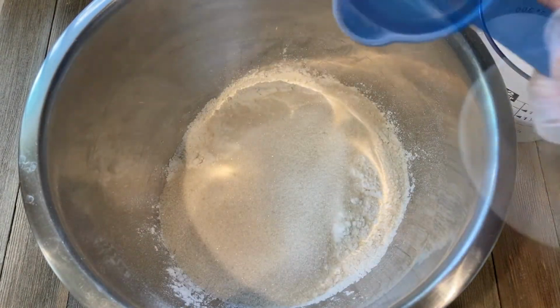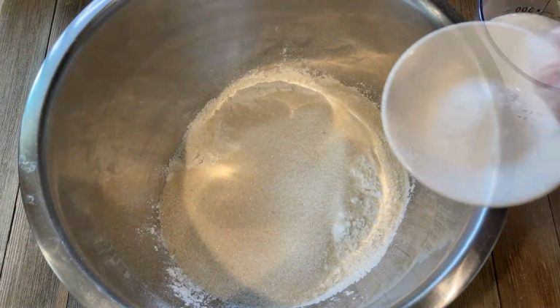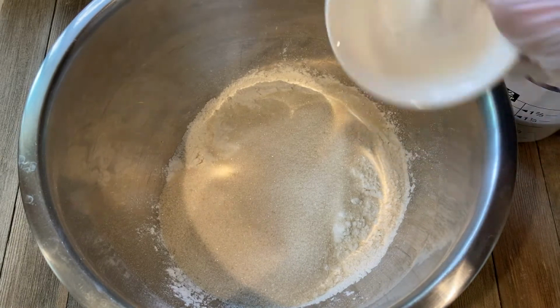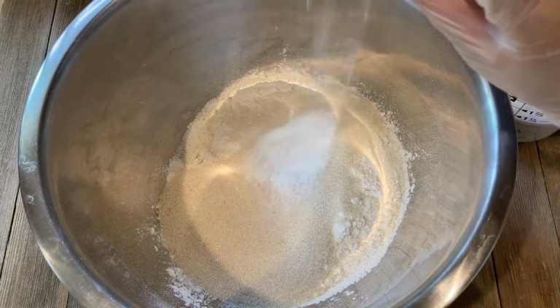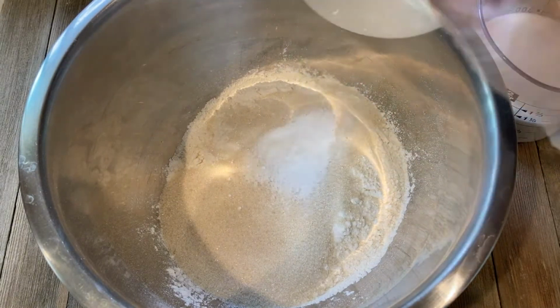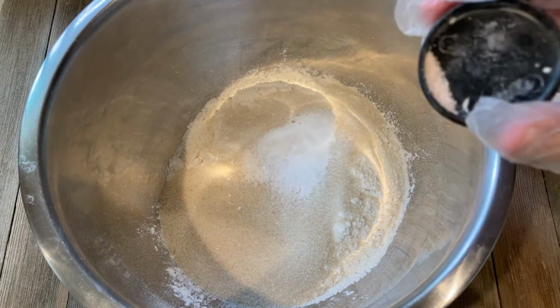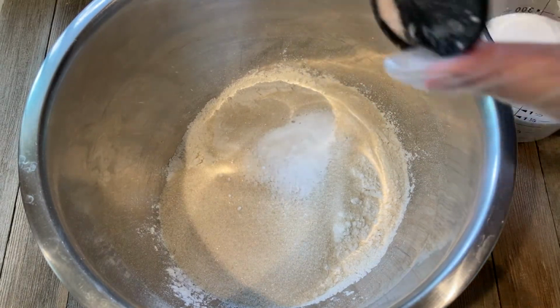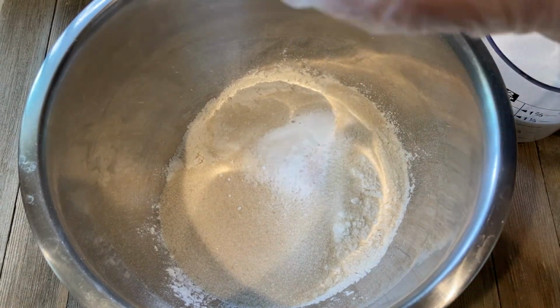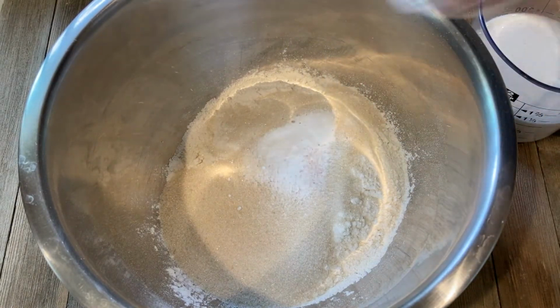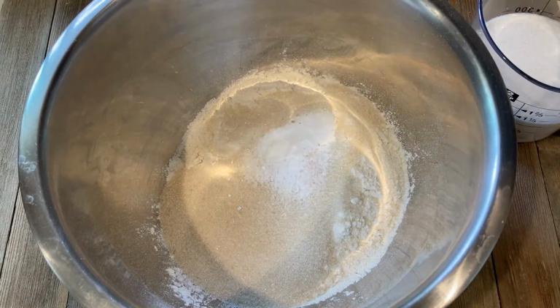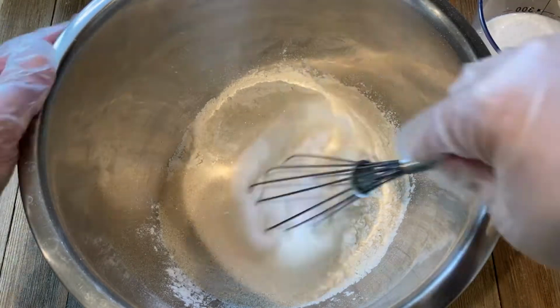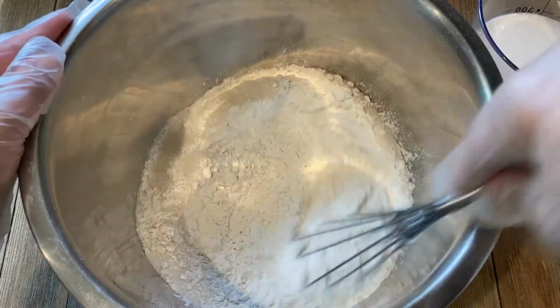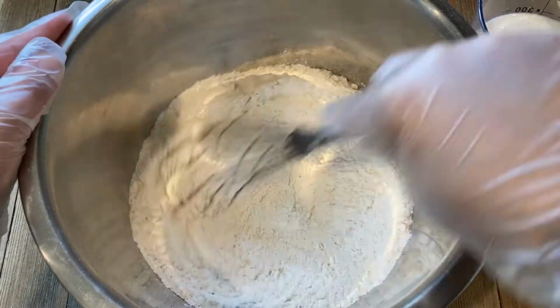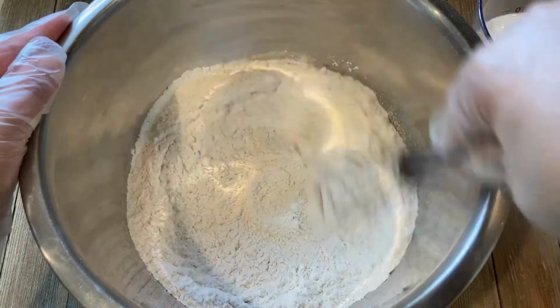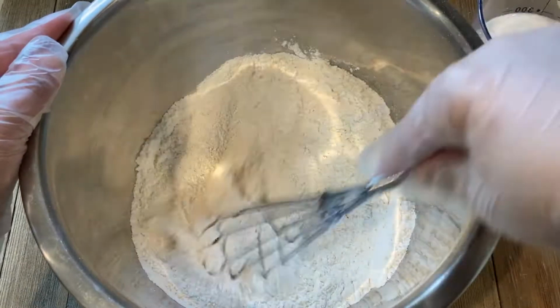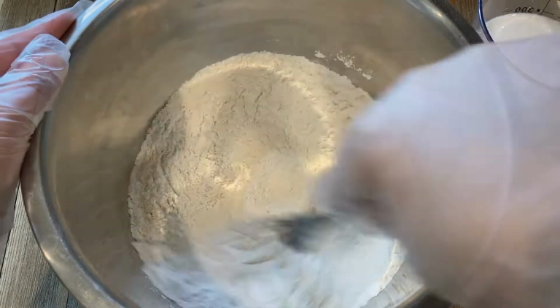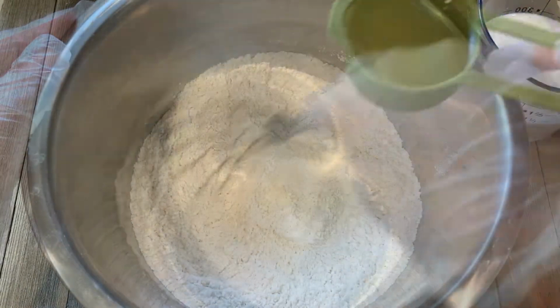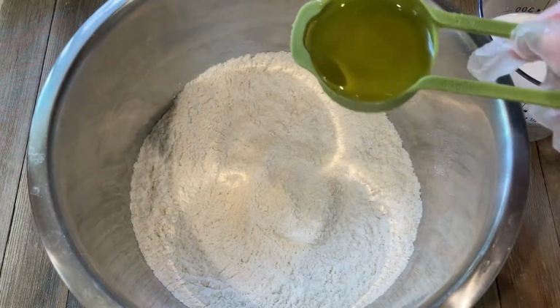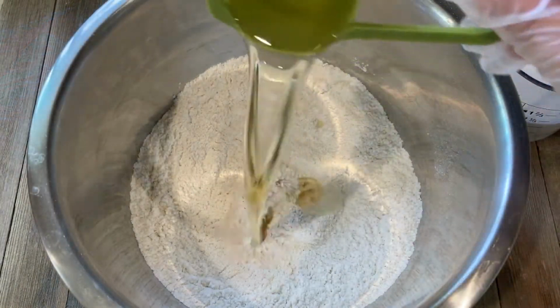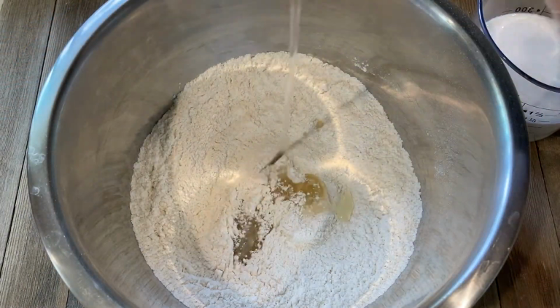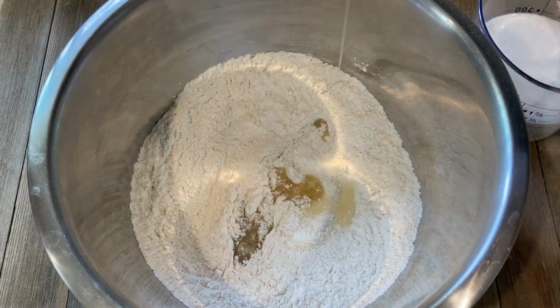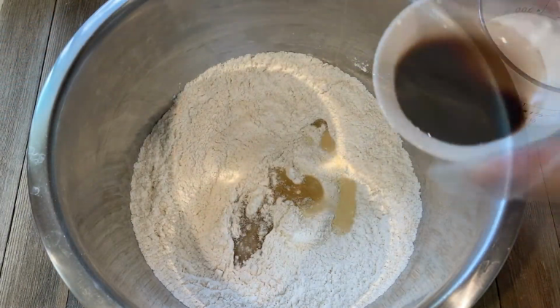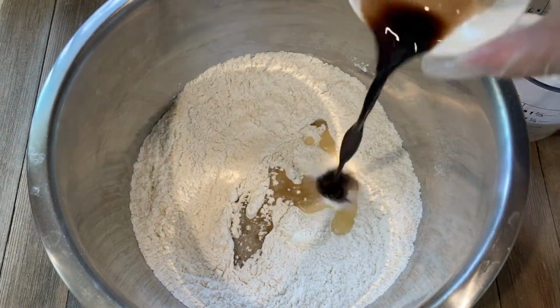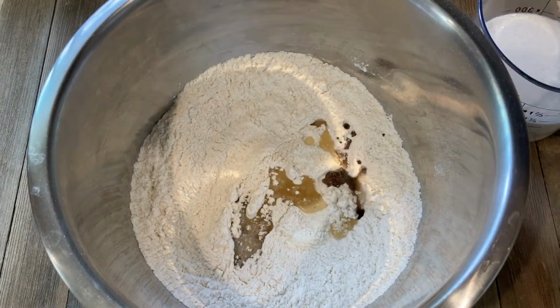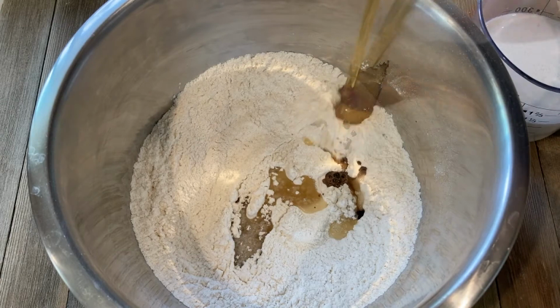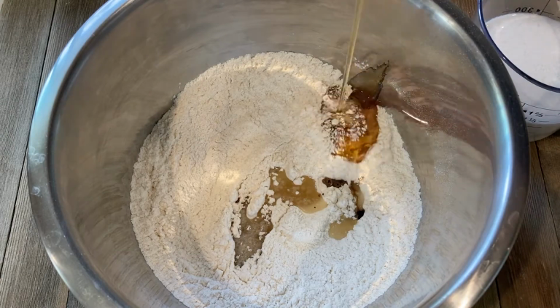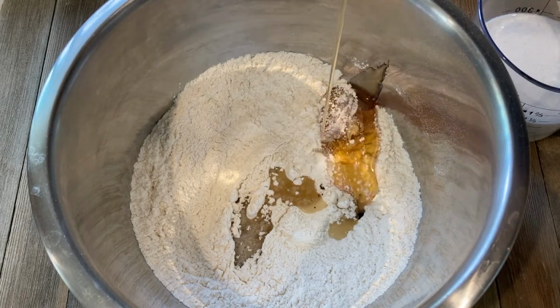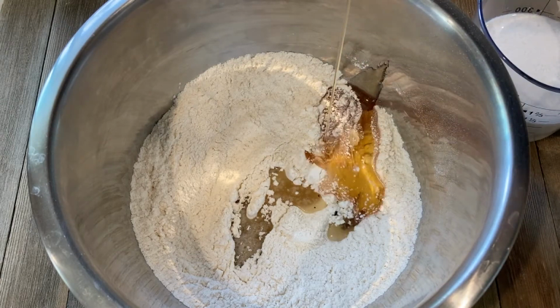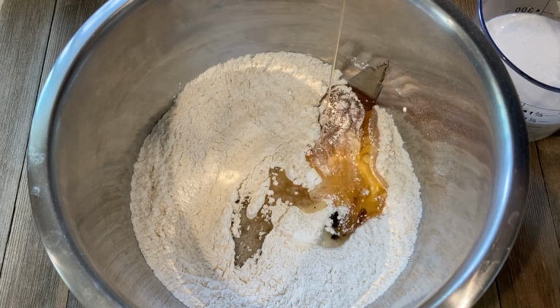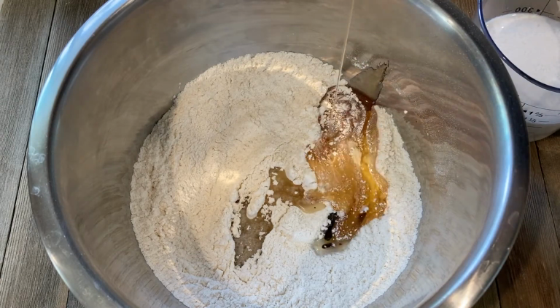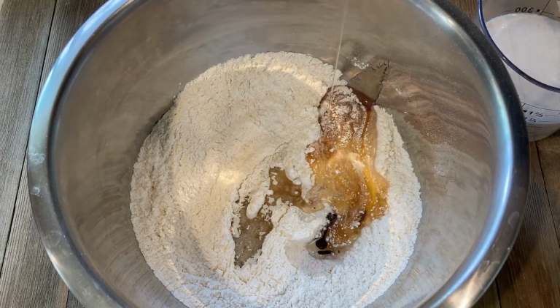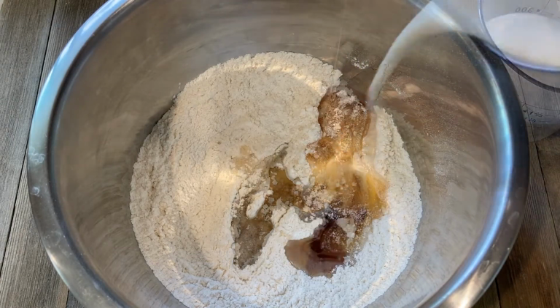In another bowl, add 2 cups of flour, half cup of sugar, one and a half teaspoons of baking soda, and a quarter teaspoon of salt. Give it a good mix, then add a quarter cup of oil with 2 teaspoons of vanilla extract, 3 tablespoons of honey, and add the buttermilk.